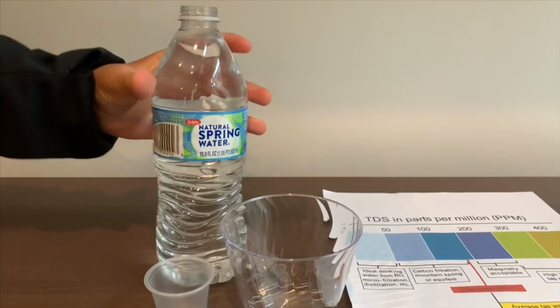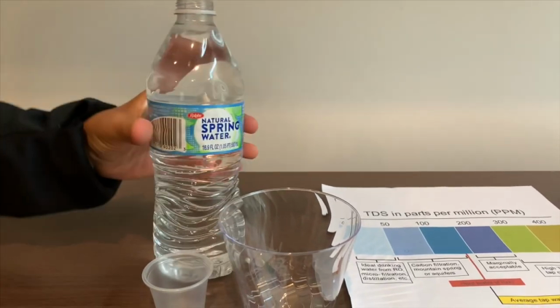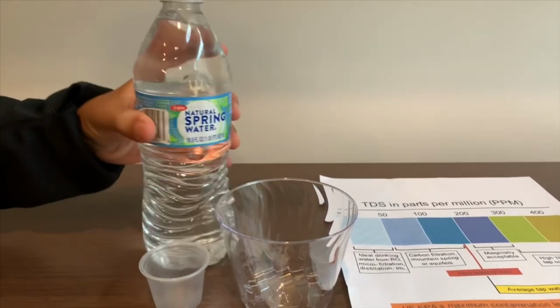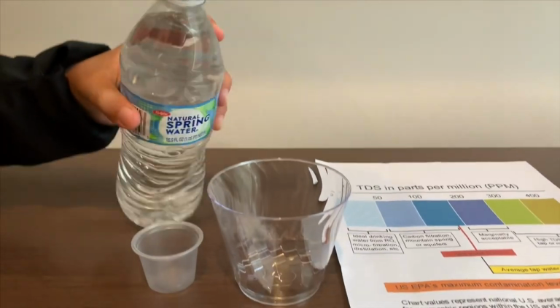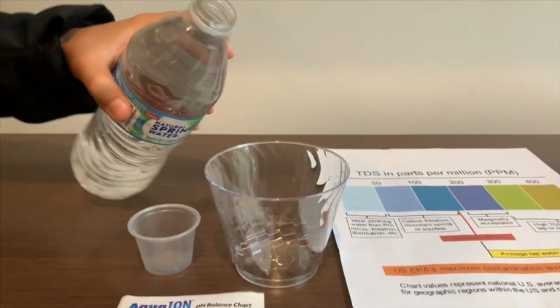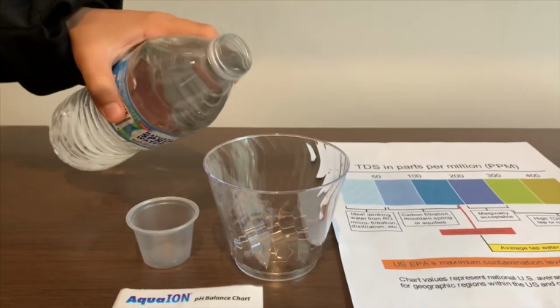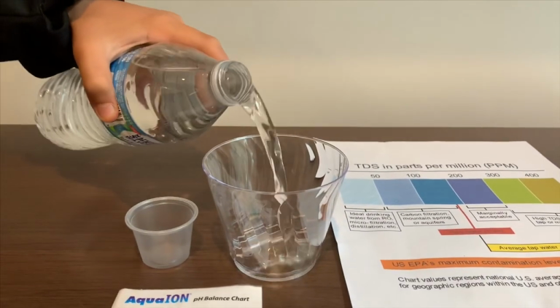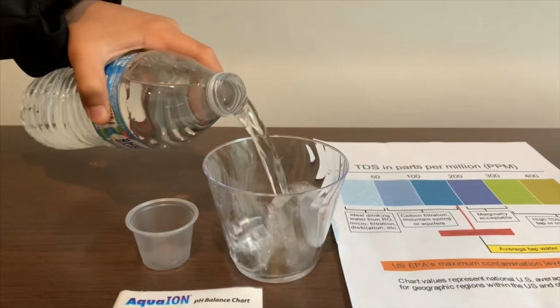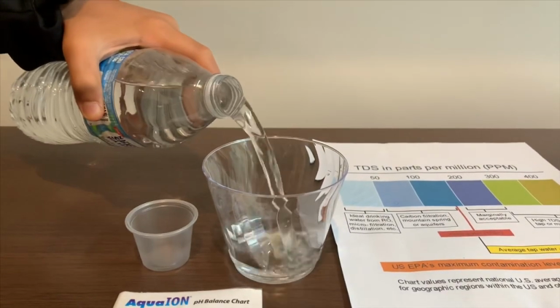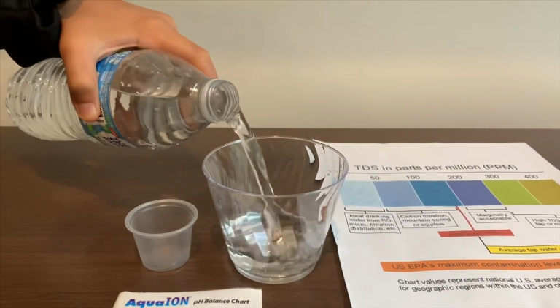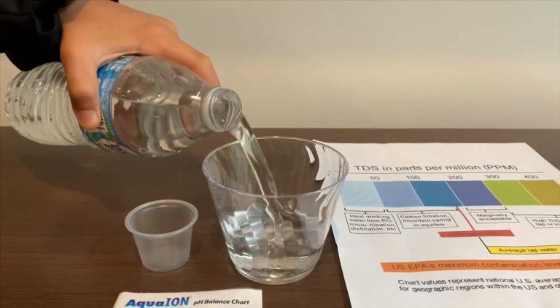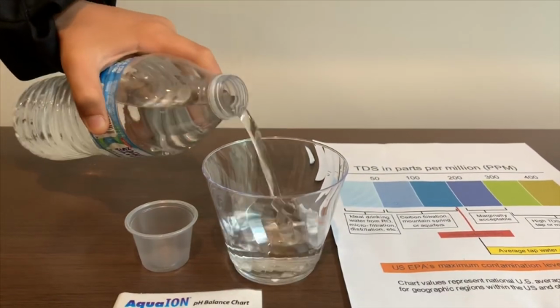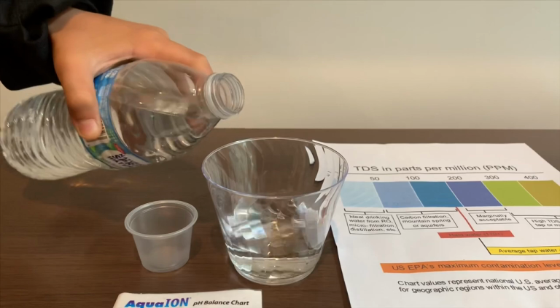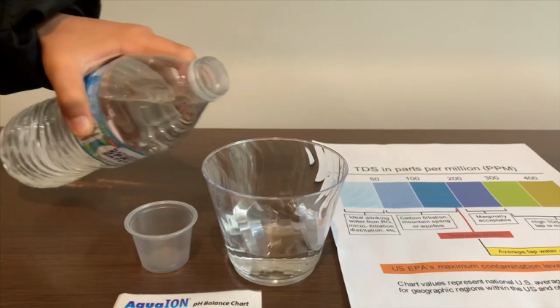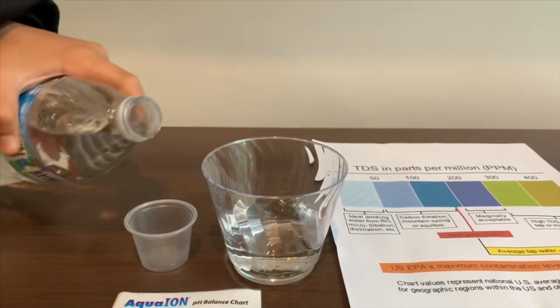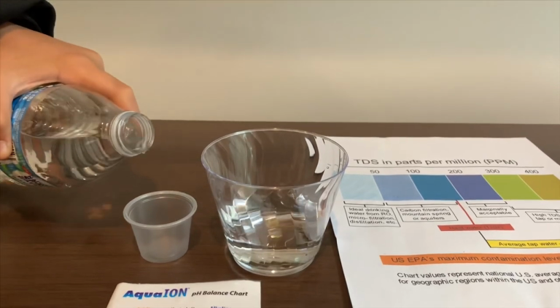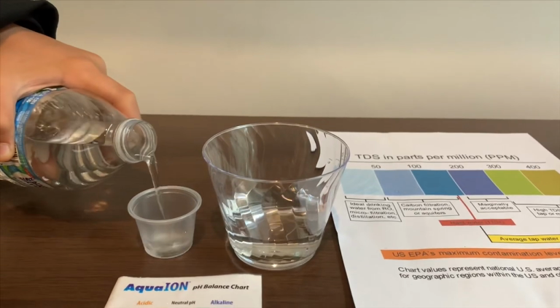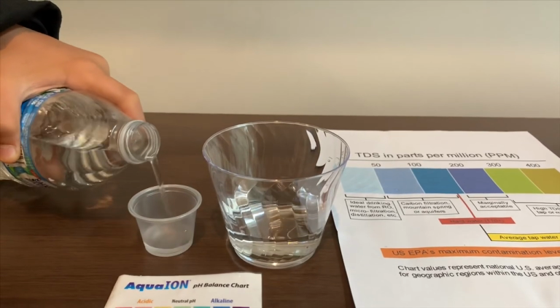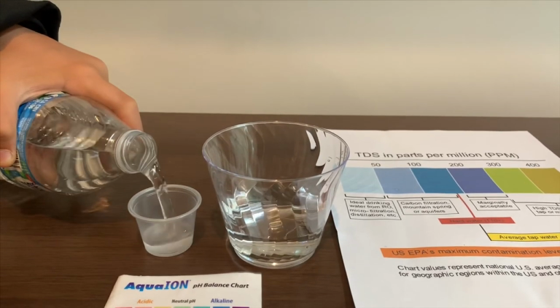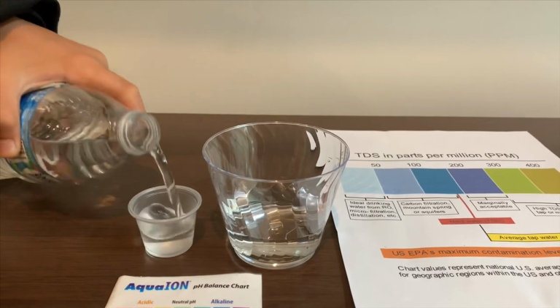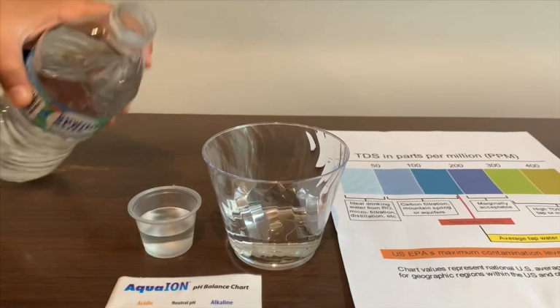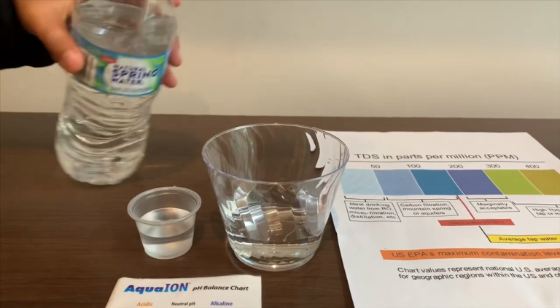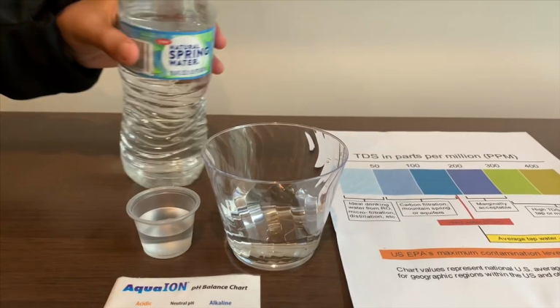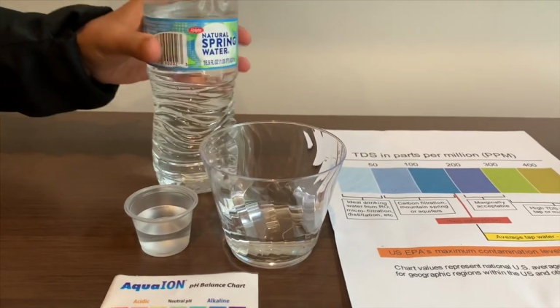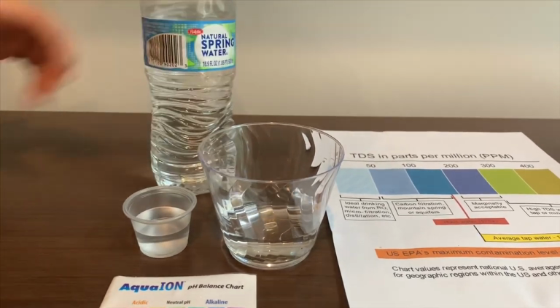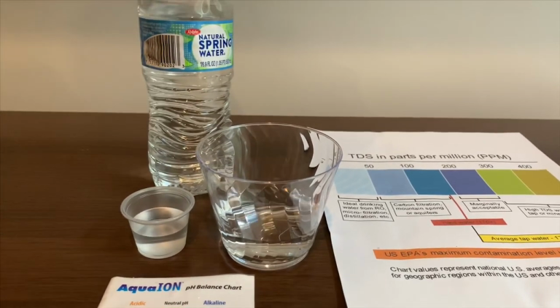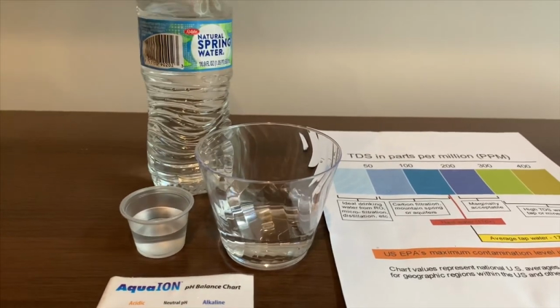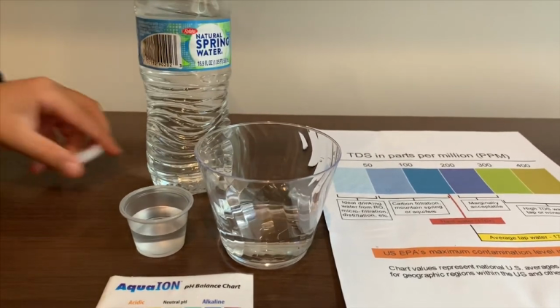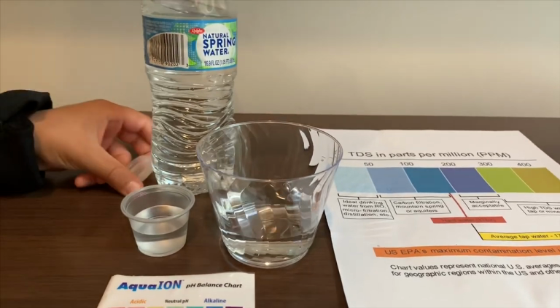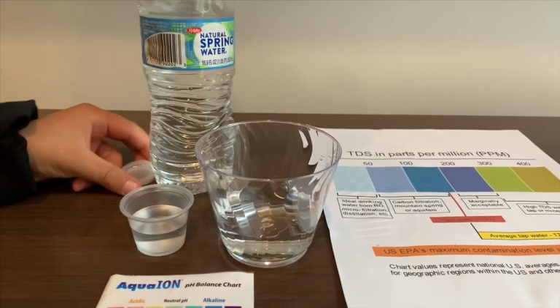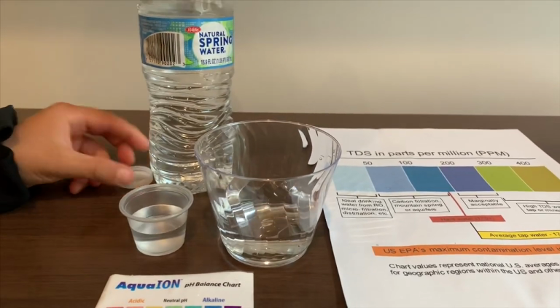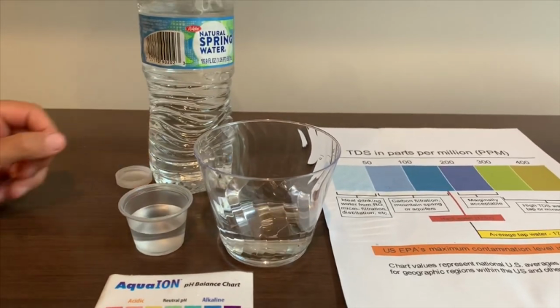Let's pour some water in. First, let's test the TDS level.